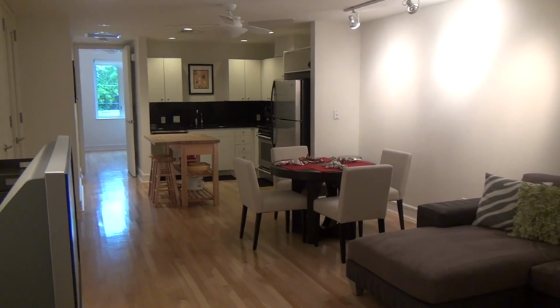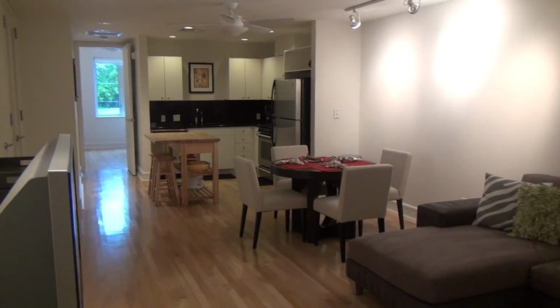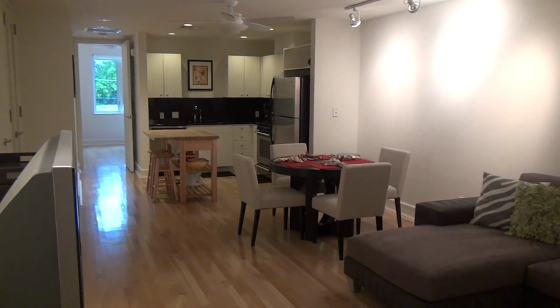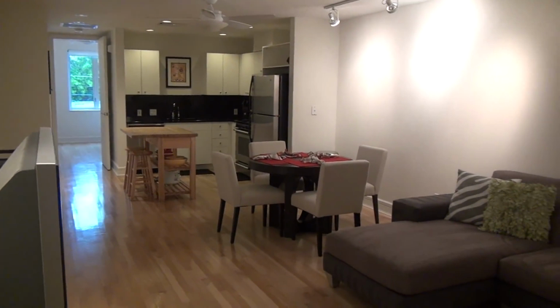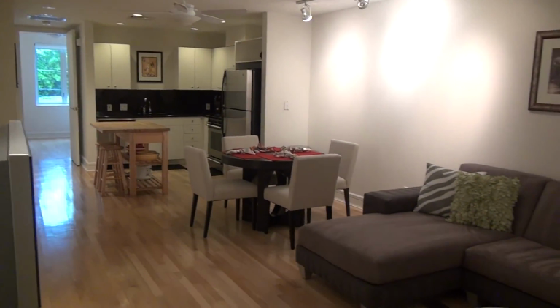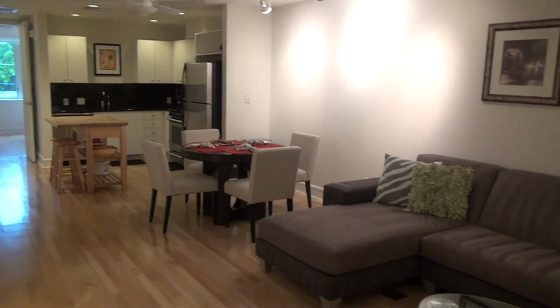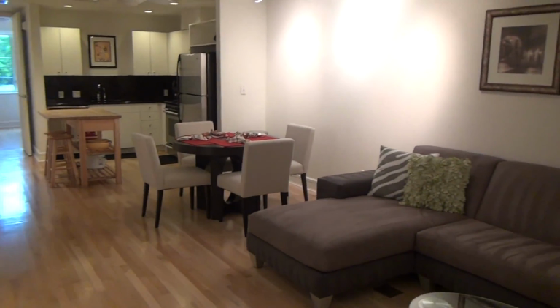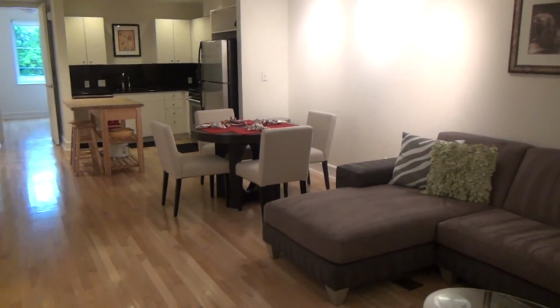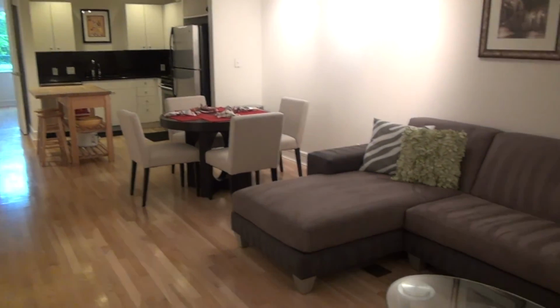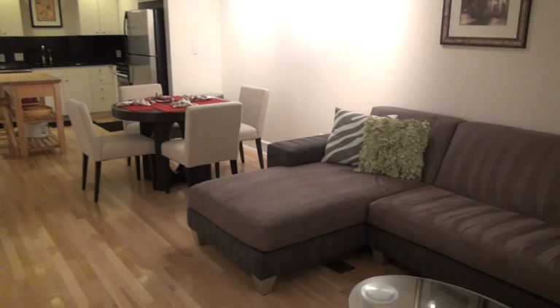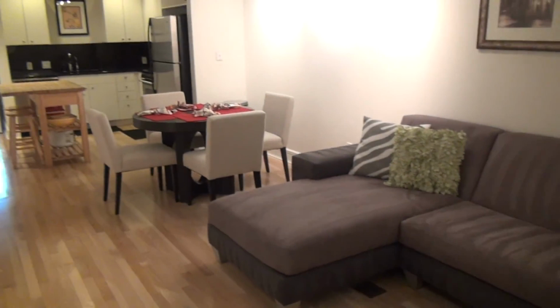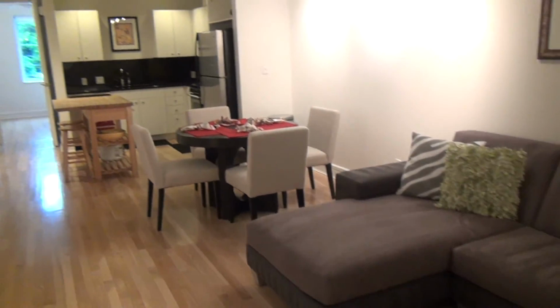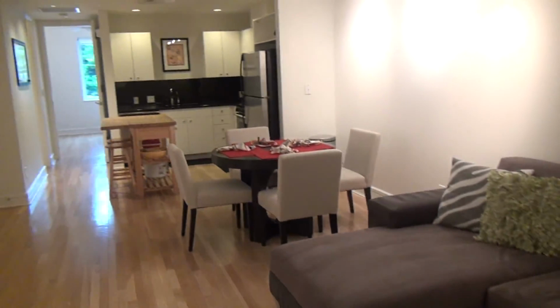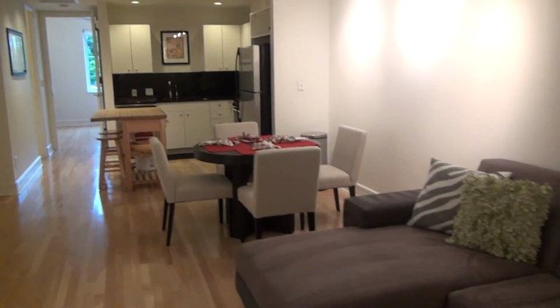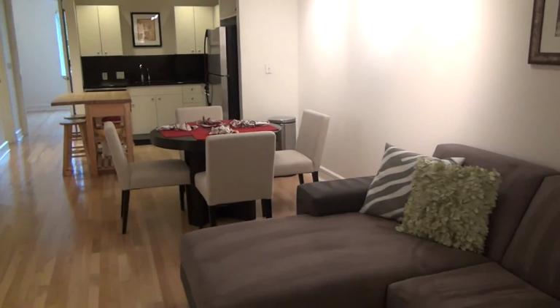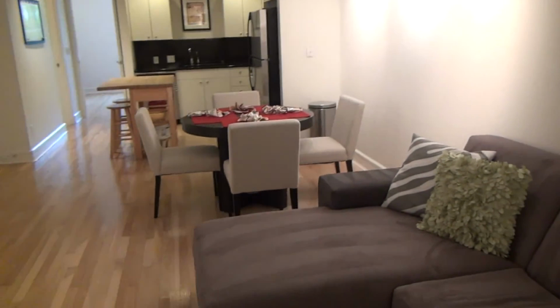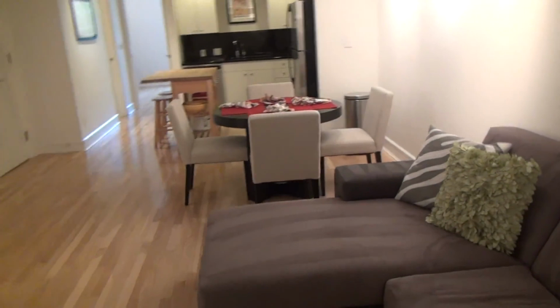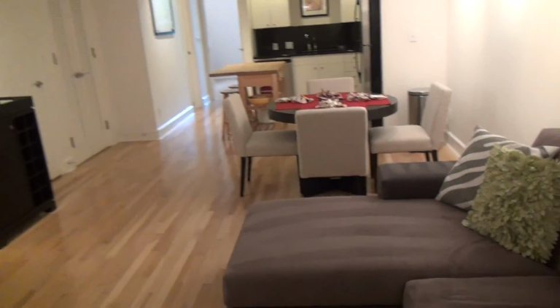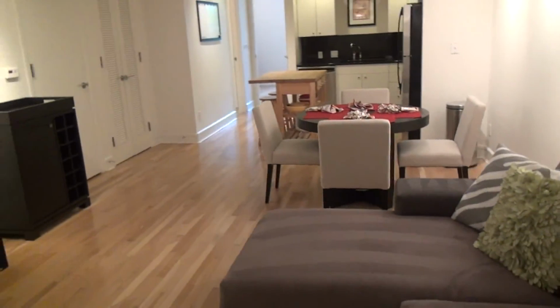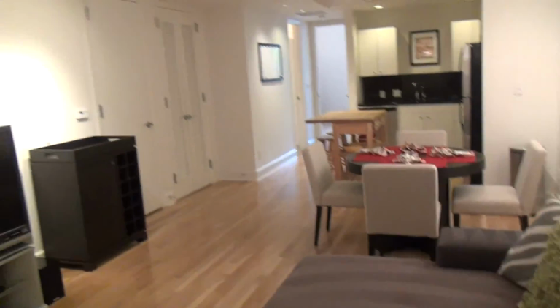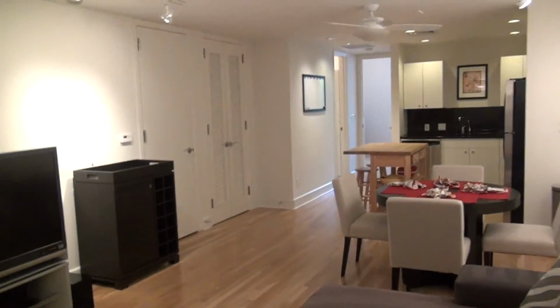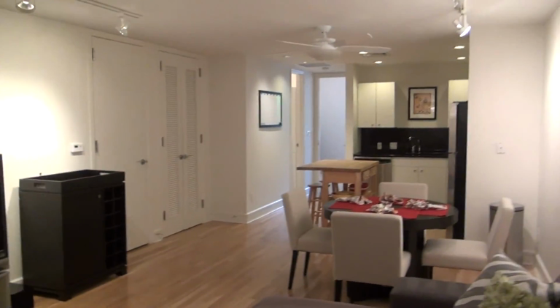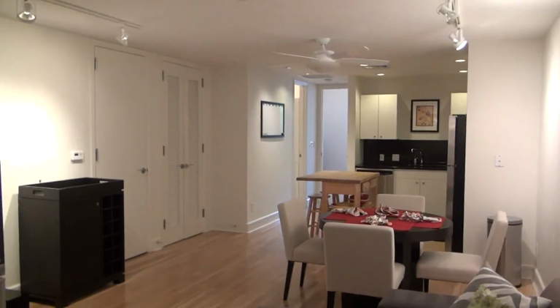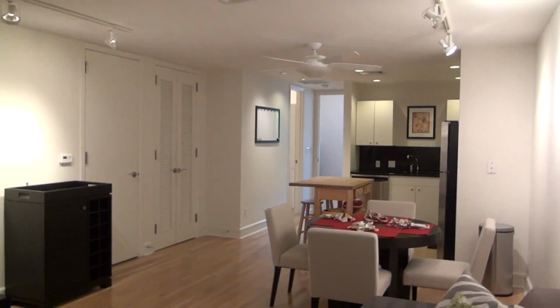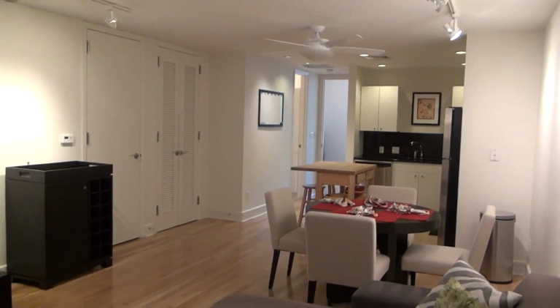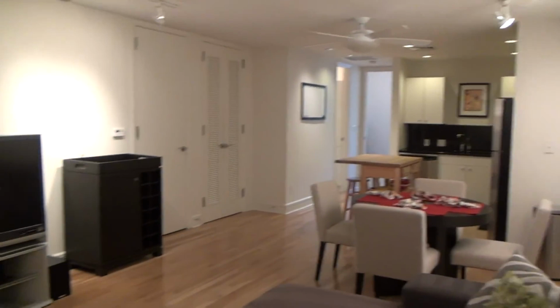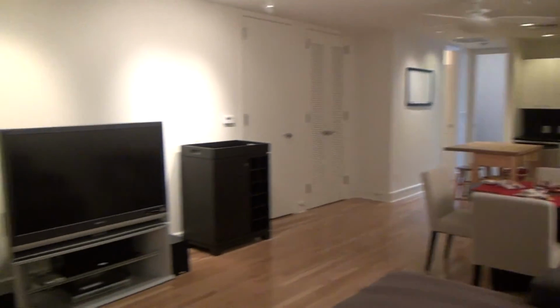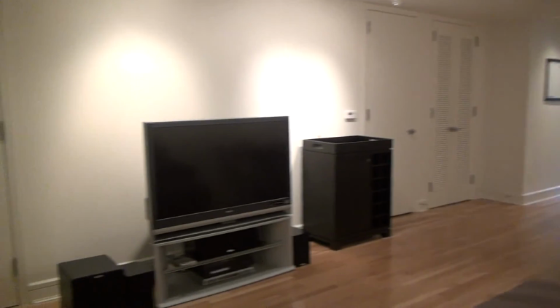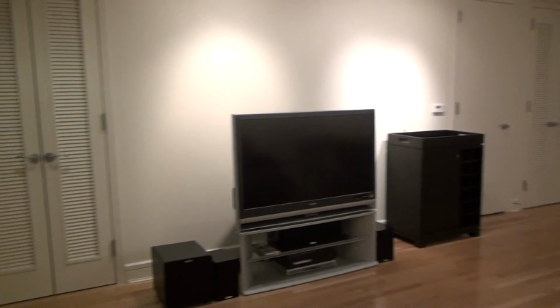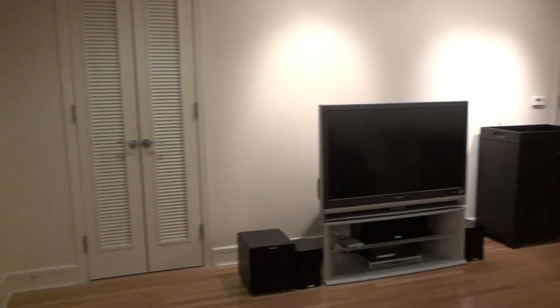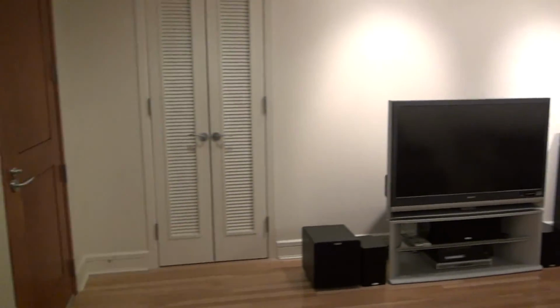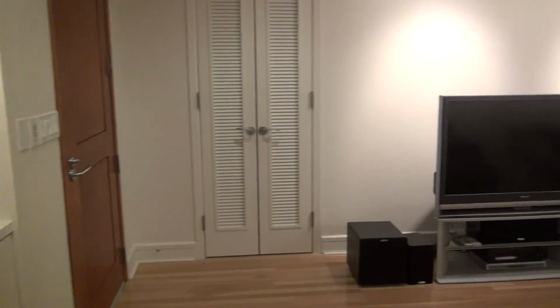Today I'm in the Nokonah, and this is unit number 315, a one bedroom, about 774 square feet. Very practical space too — let me give you an idea of what I'm looking at.